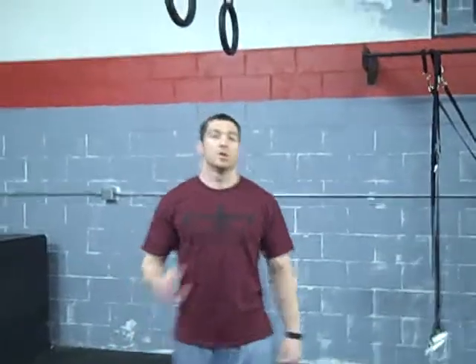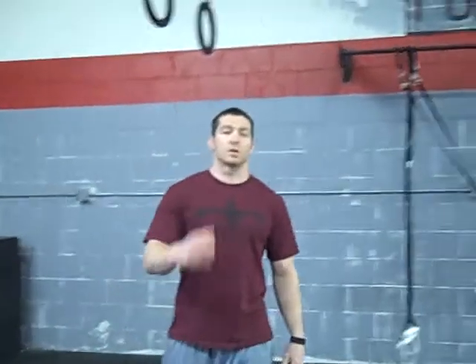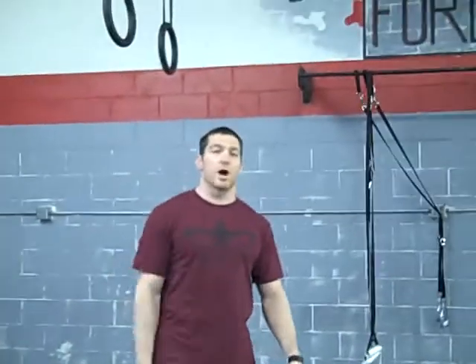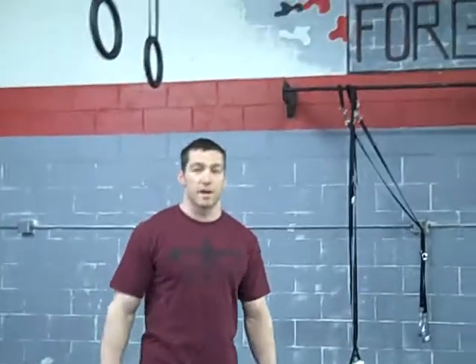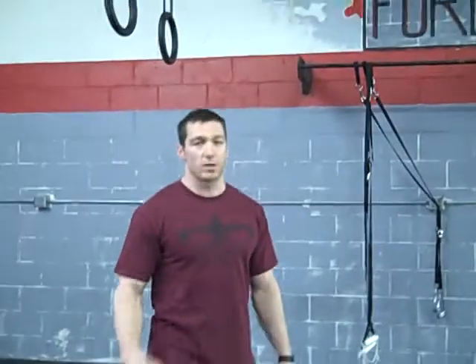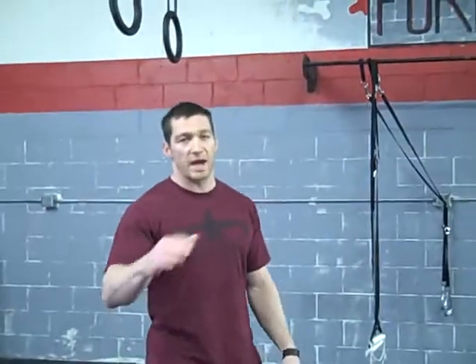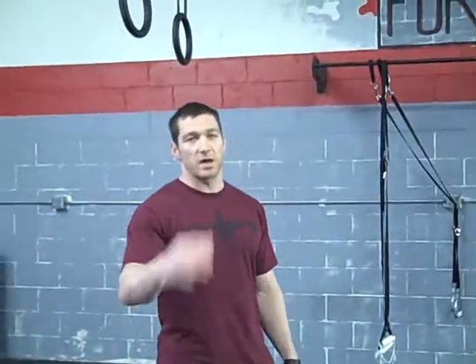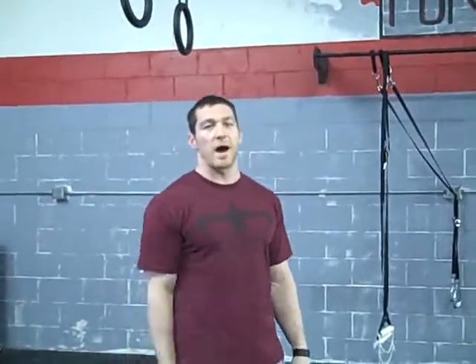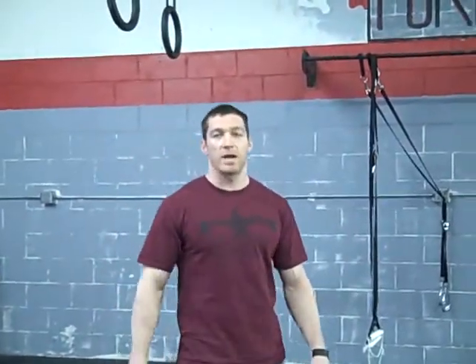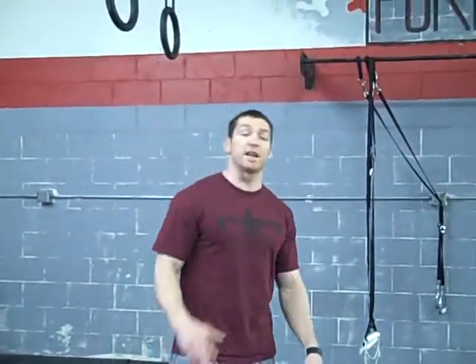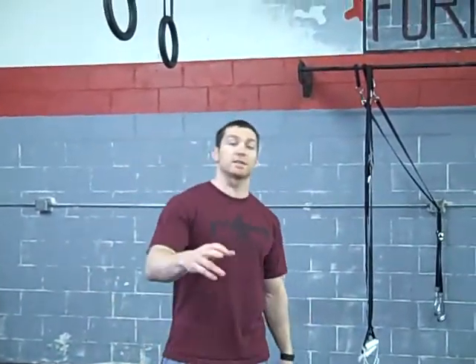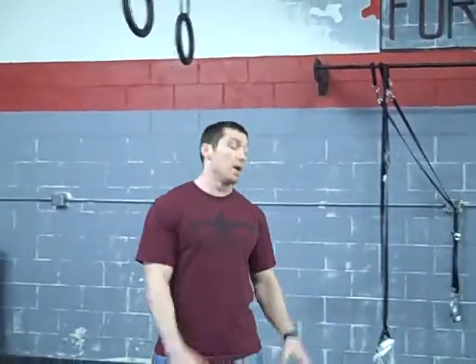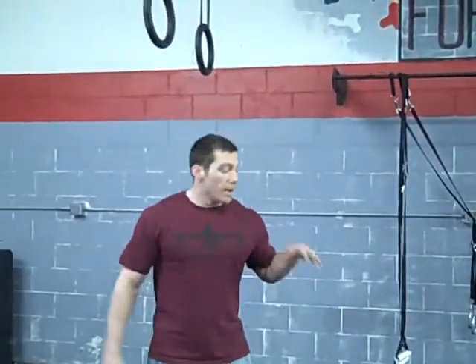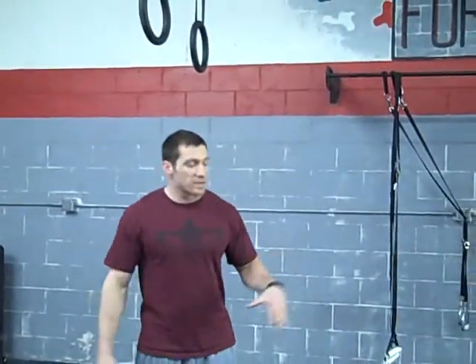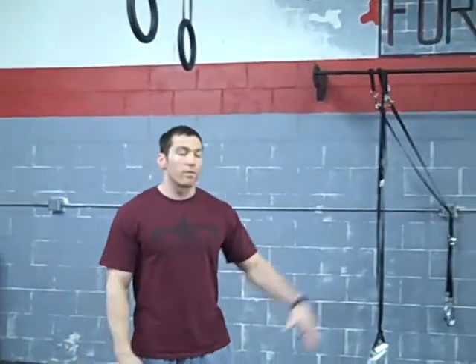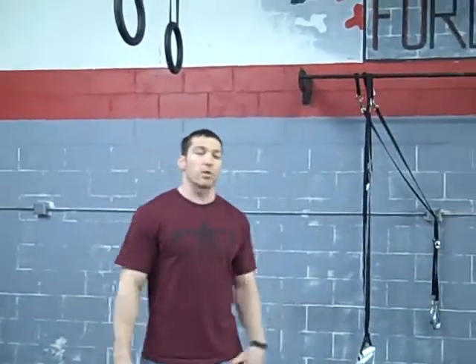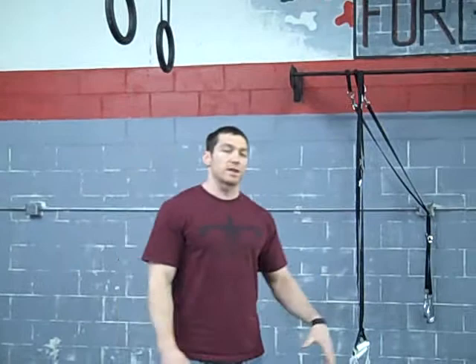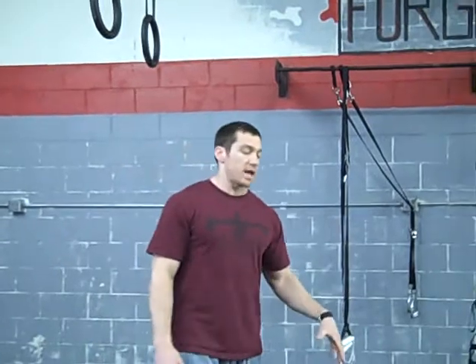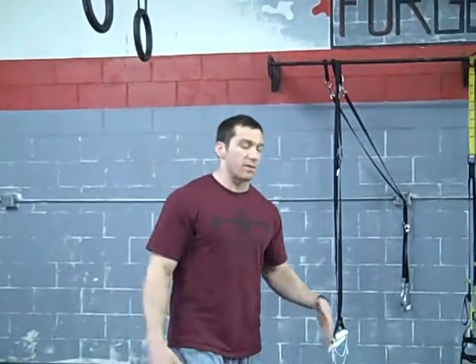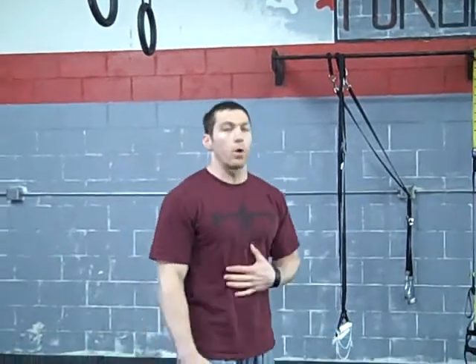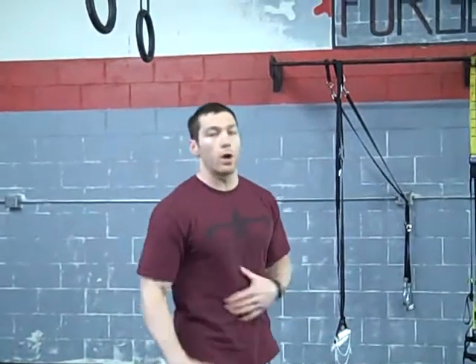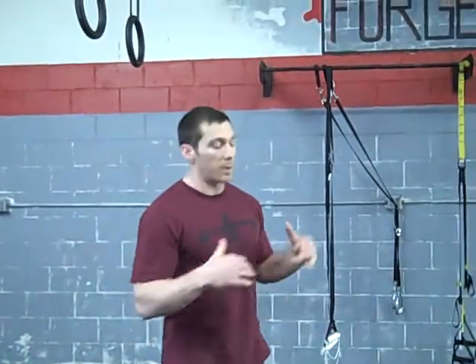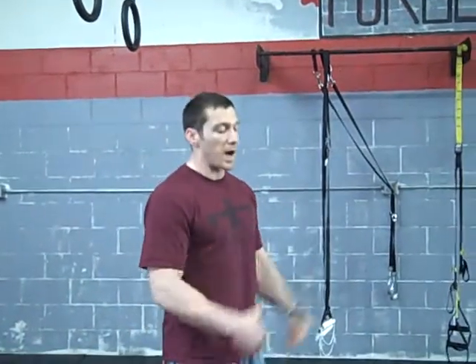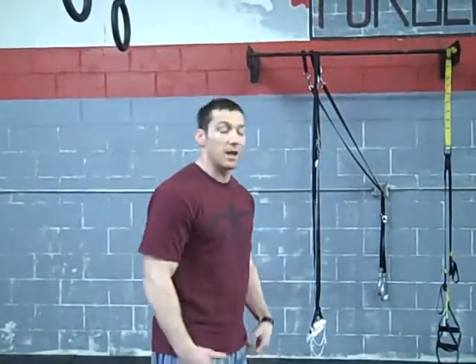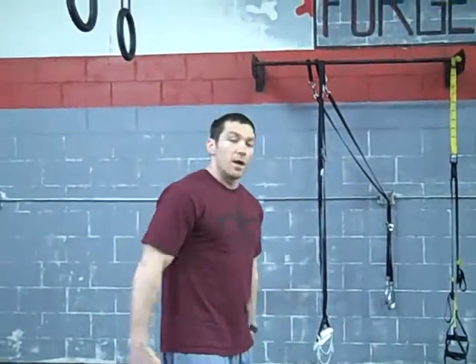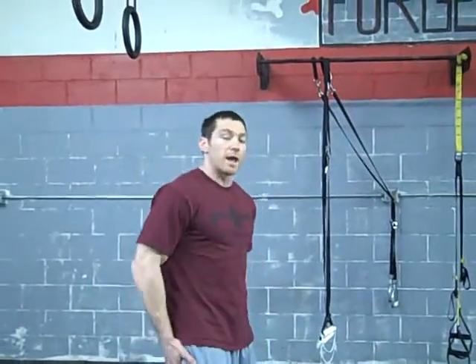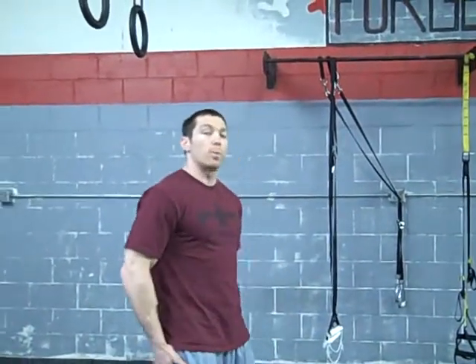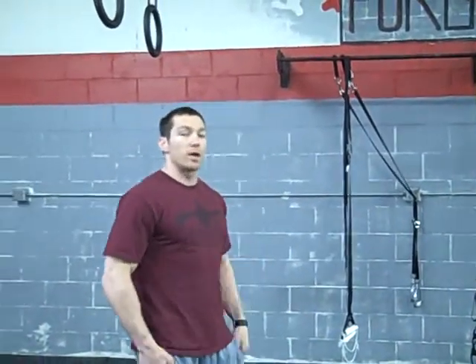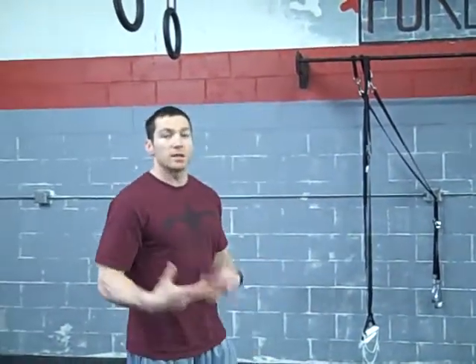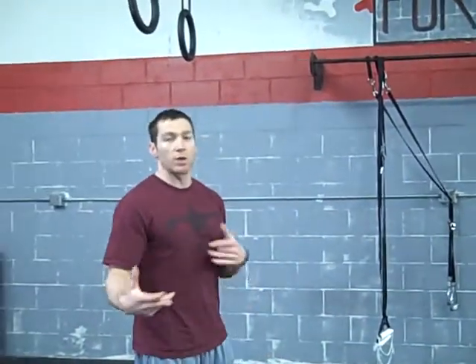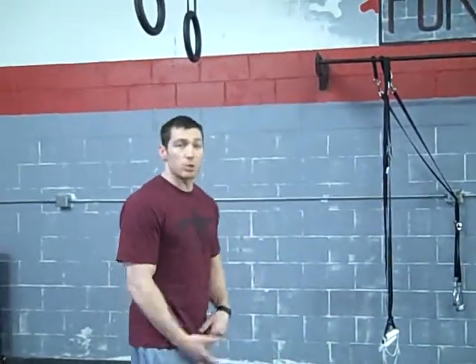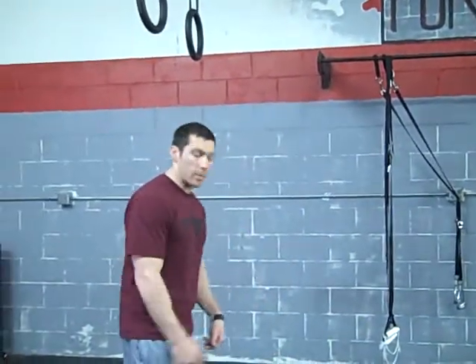What's going on, Travis here with Bags, Bells, and Bodyweight Training System. About to go over a great exercise for your core, upper body, and mobility. It's called the inchworm.